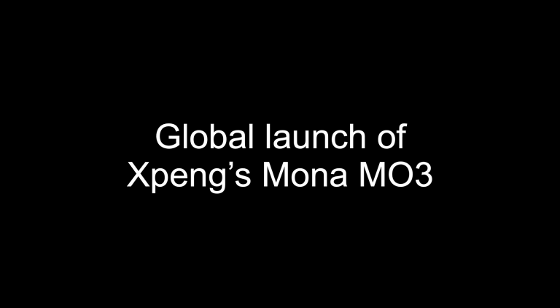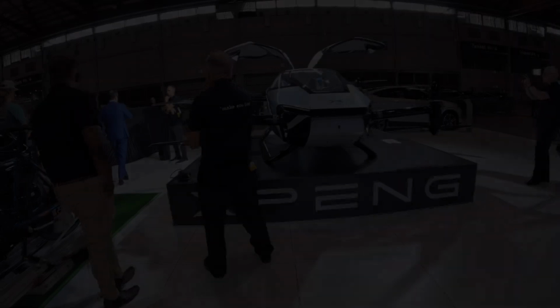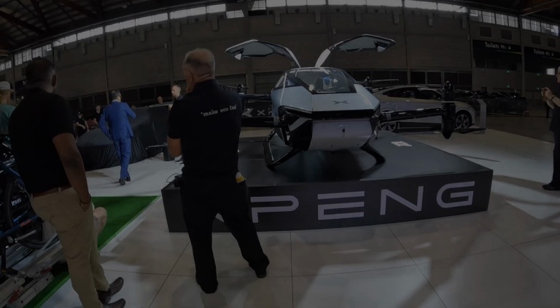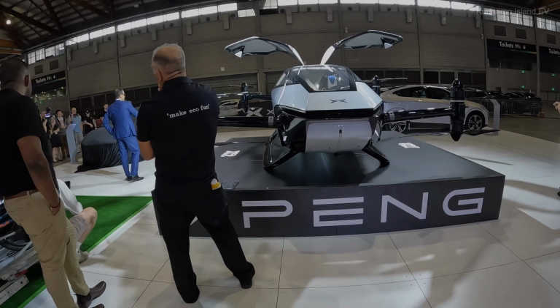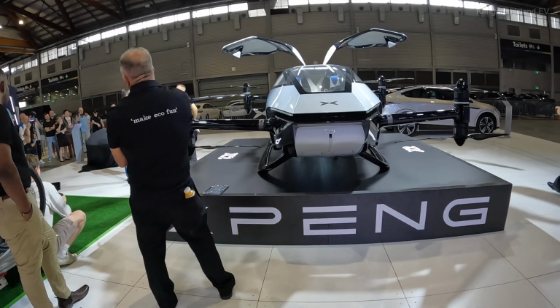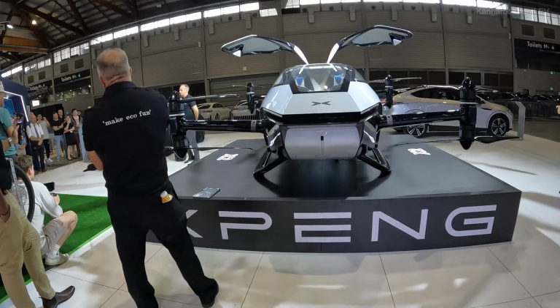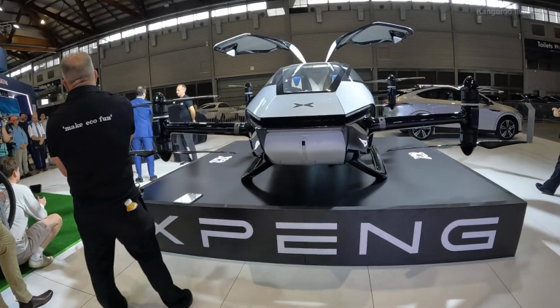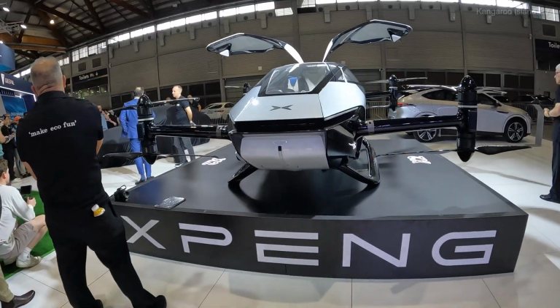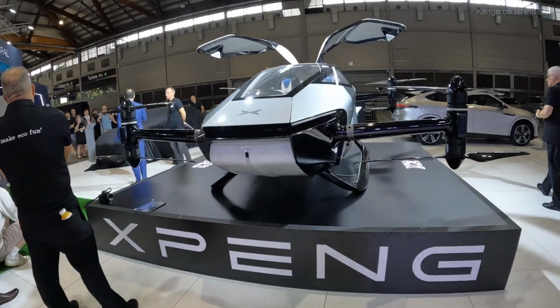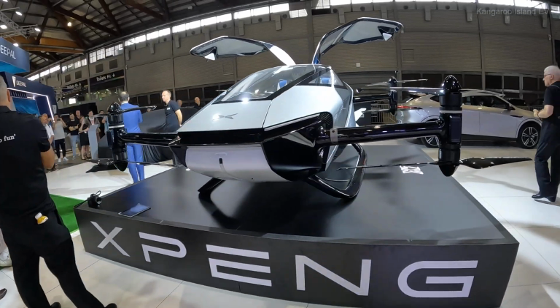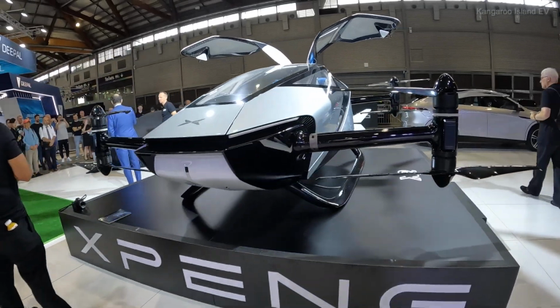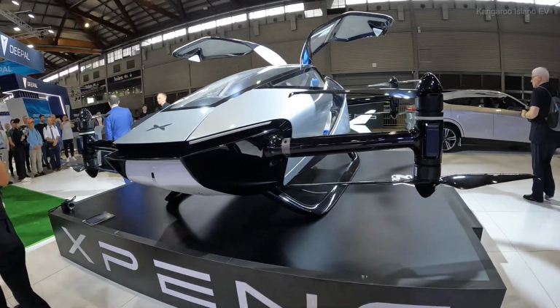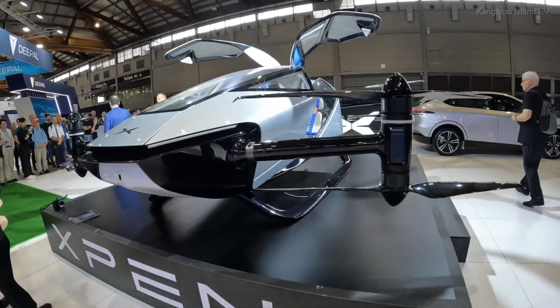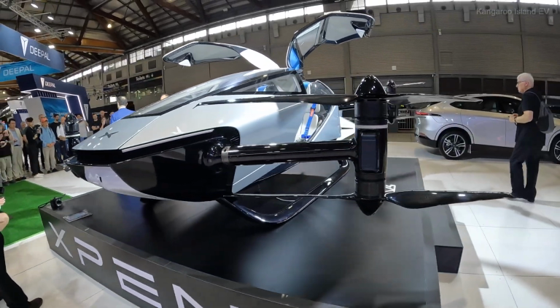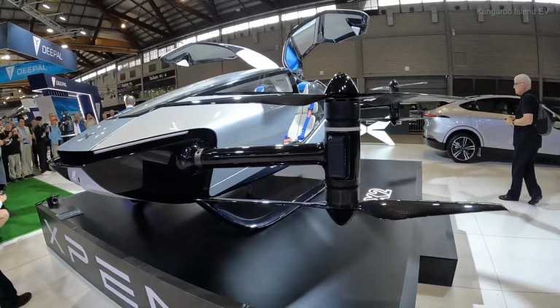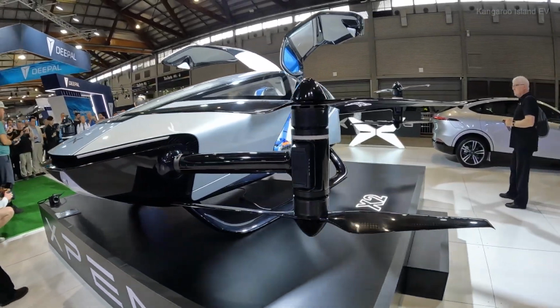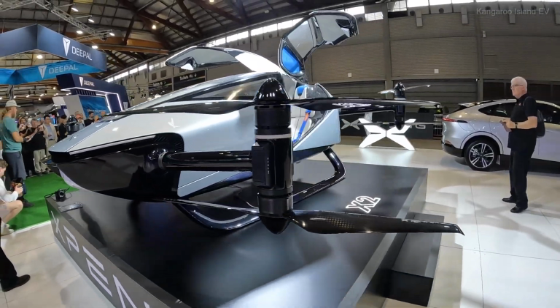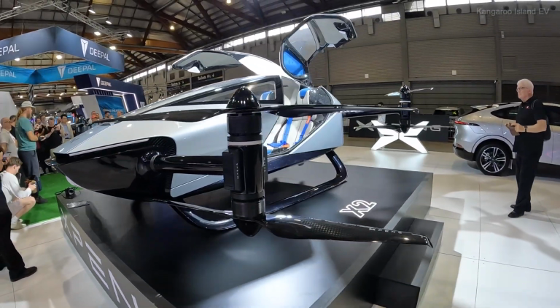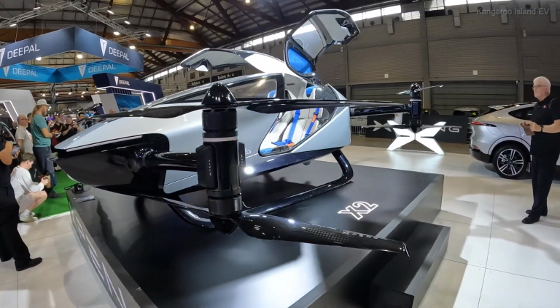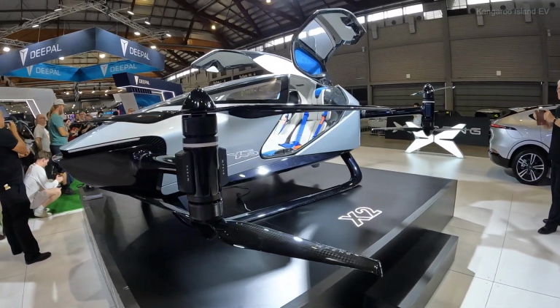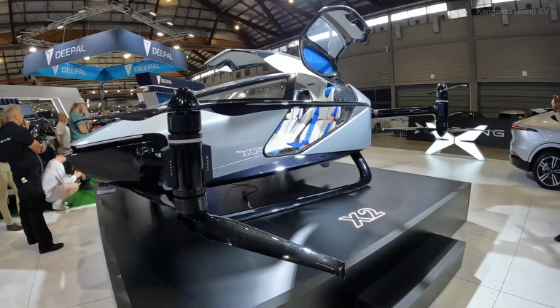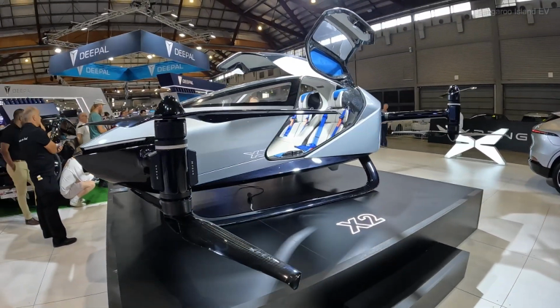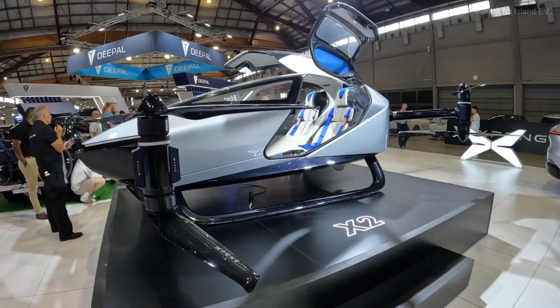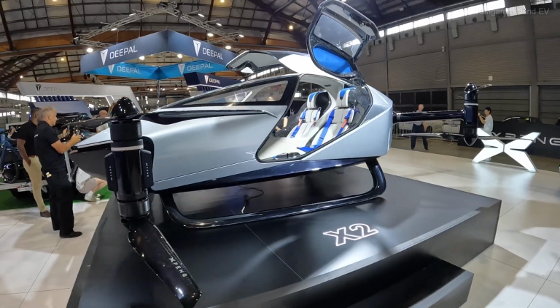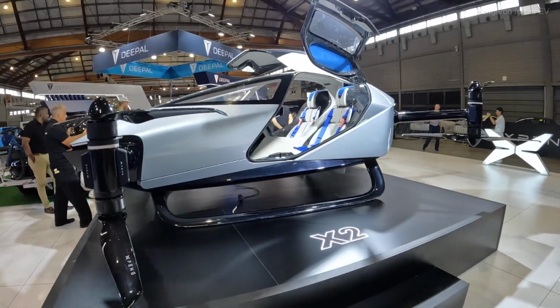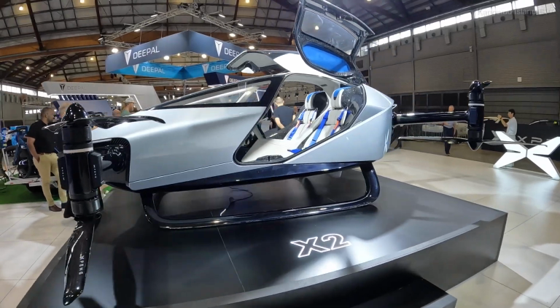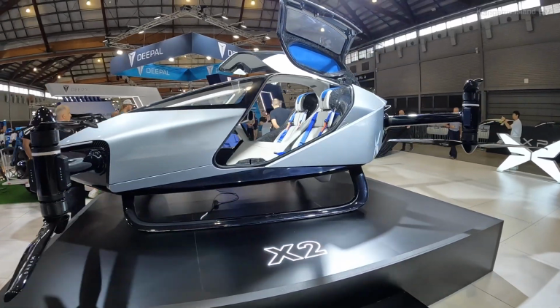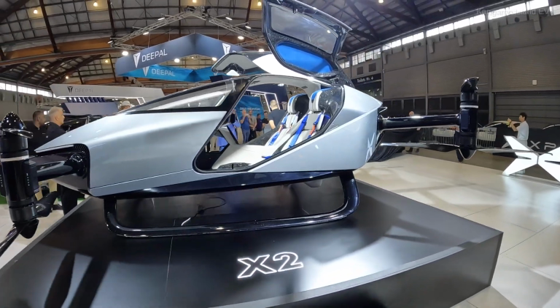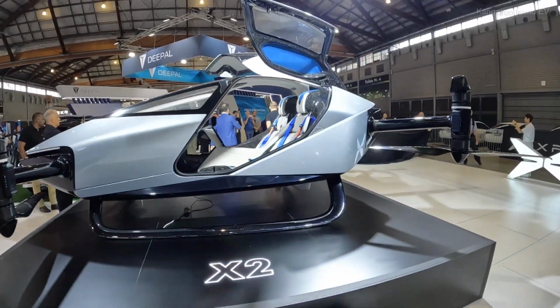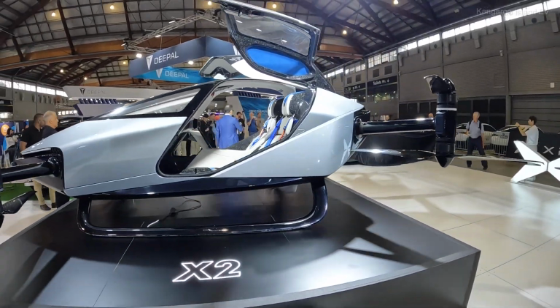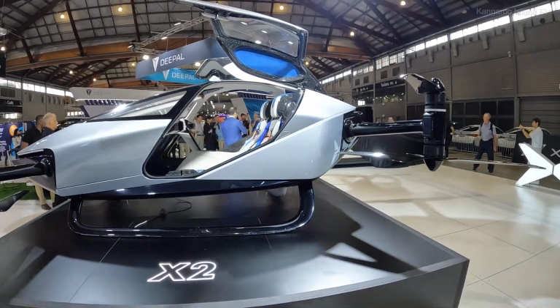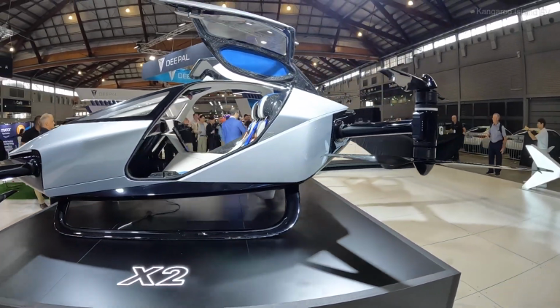First time outside of China, Dan, we're going to show the audience the Mona M03. George, here it is, first time ever outside of China.